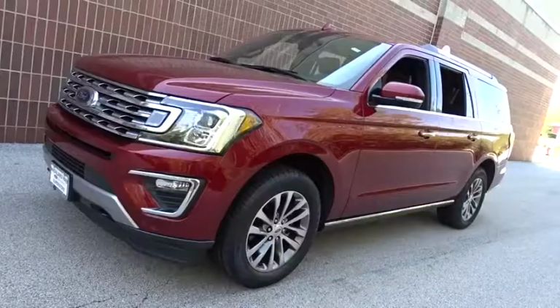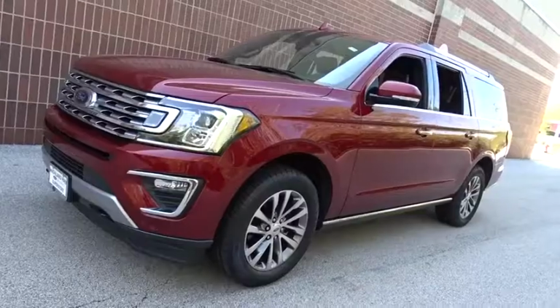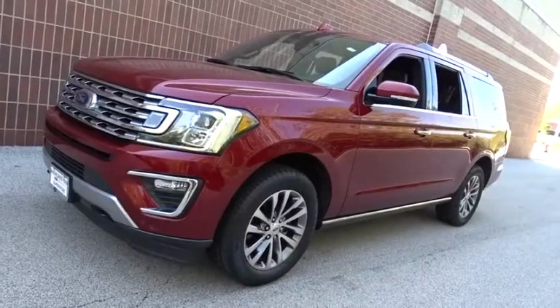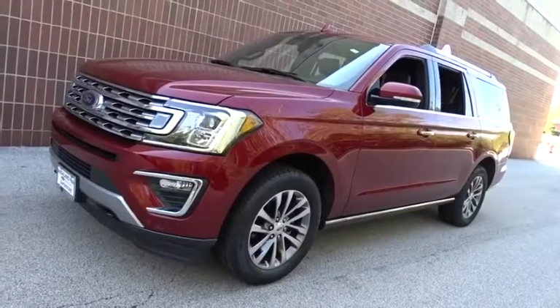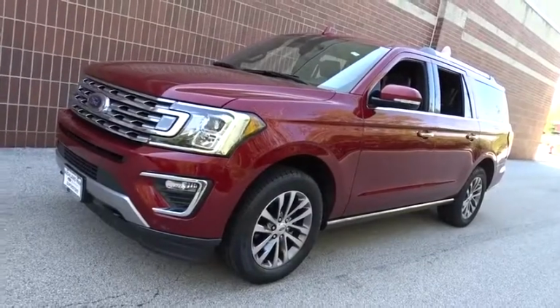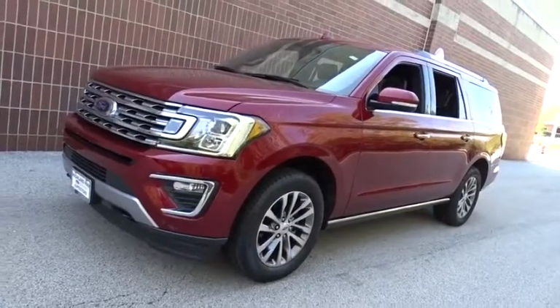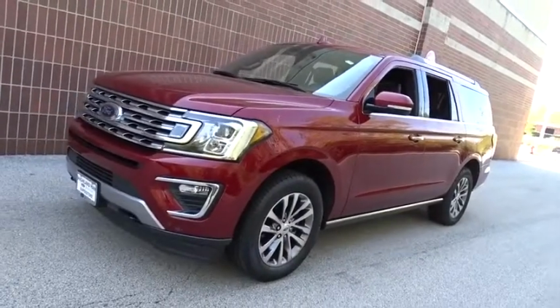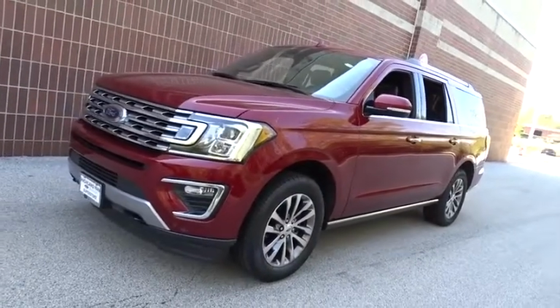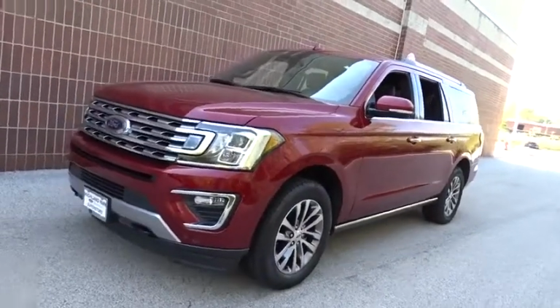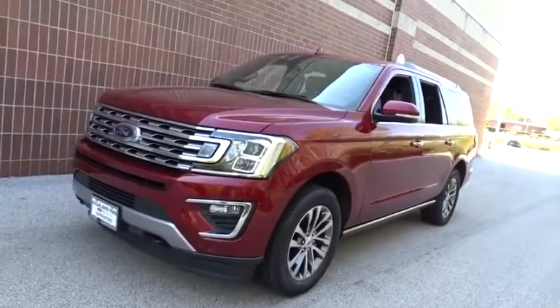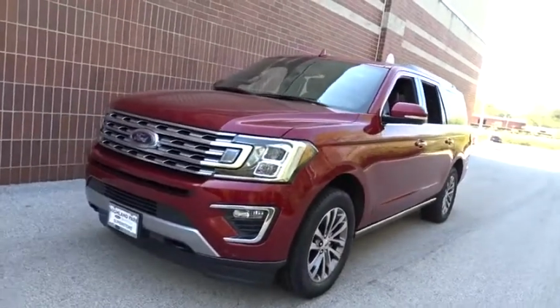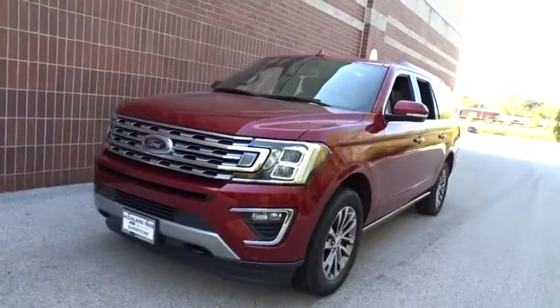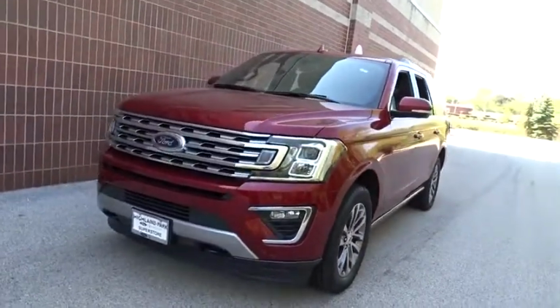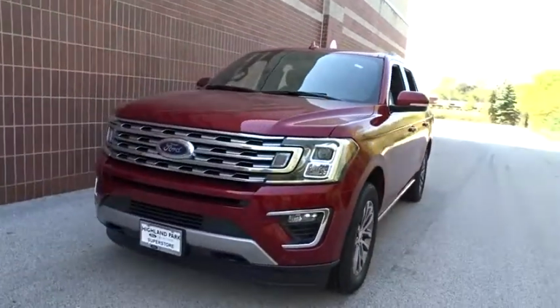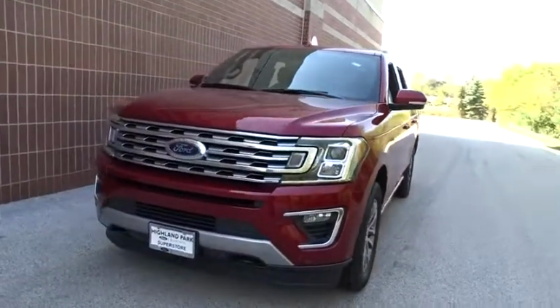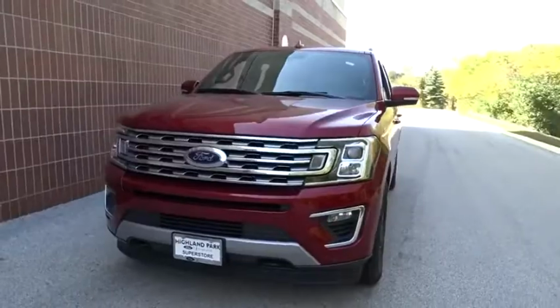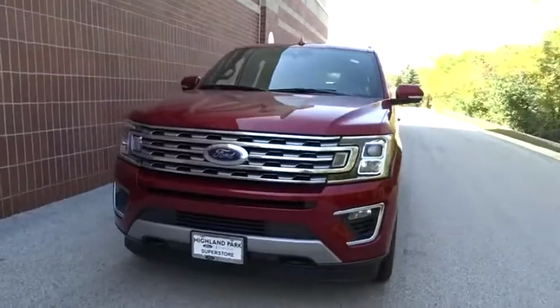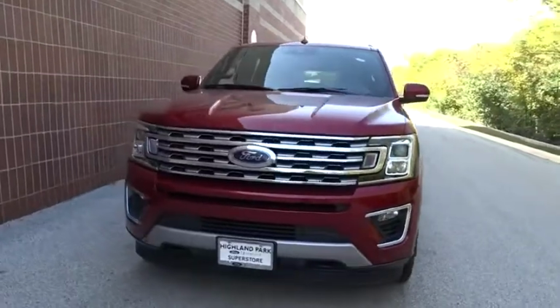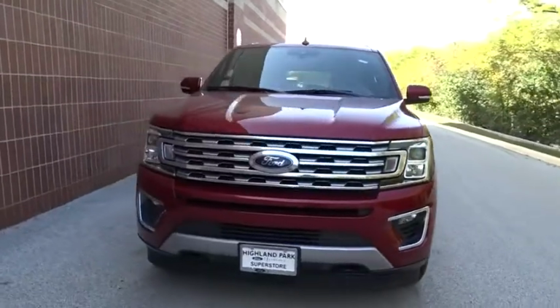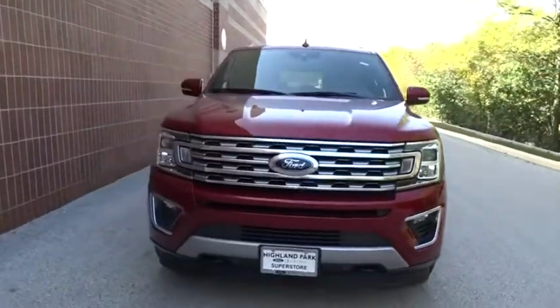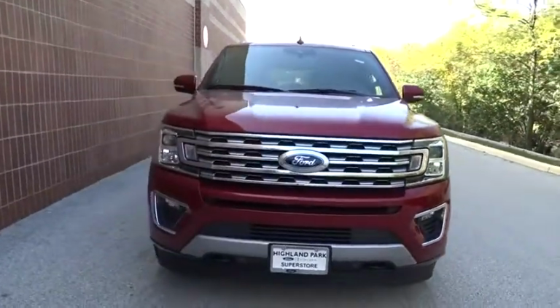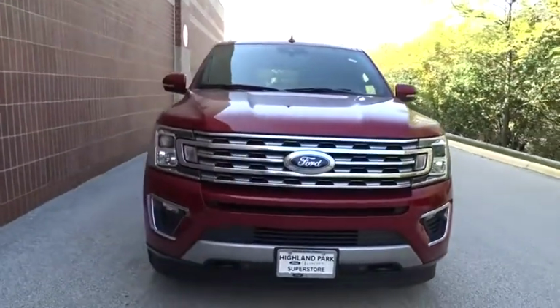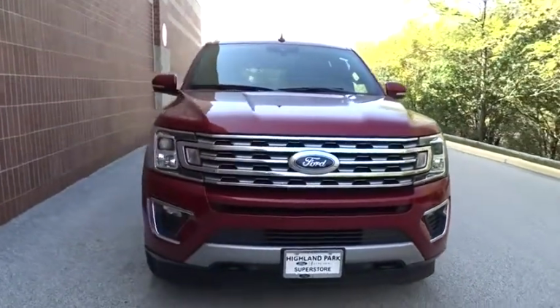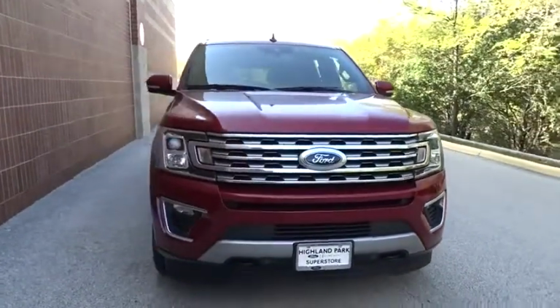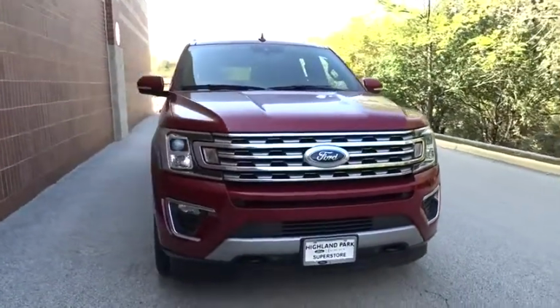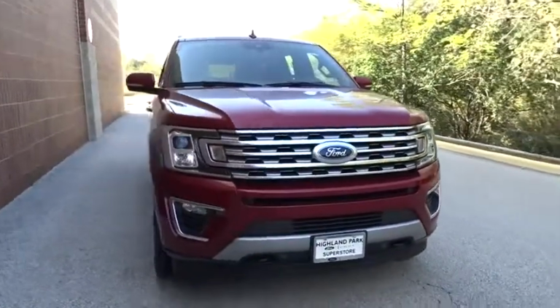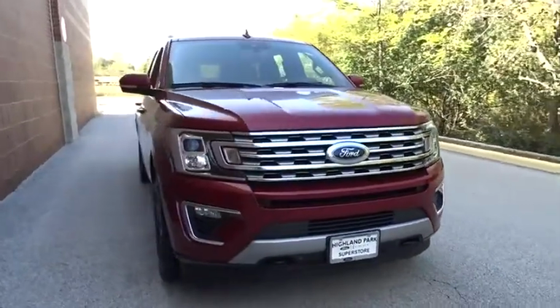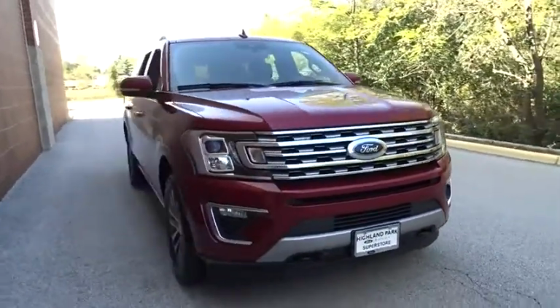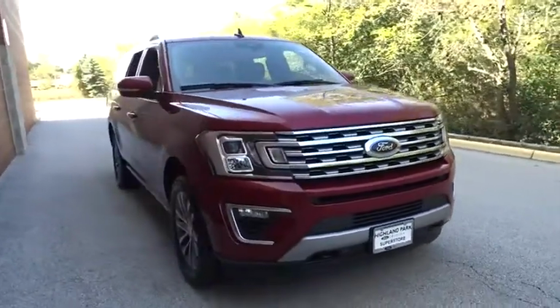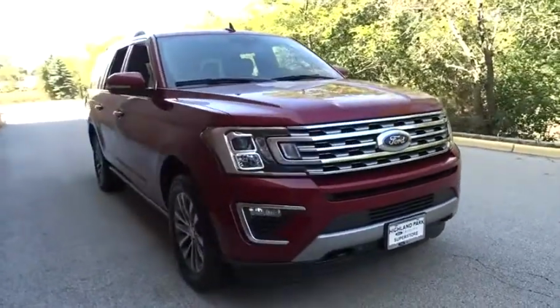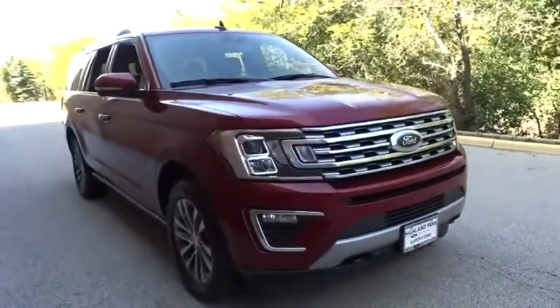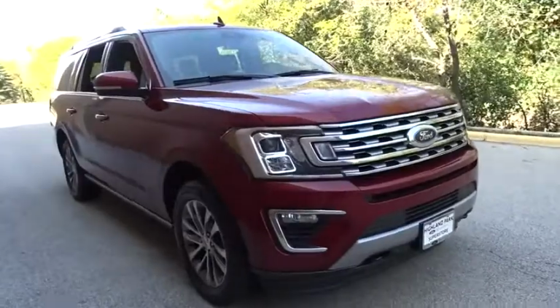You are going to love the 2018 Ford Expedition. Powerful, controlled, resourceful. Expedition. This vehicle has less than 20,000 miles.